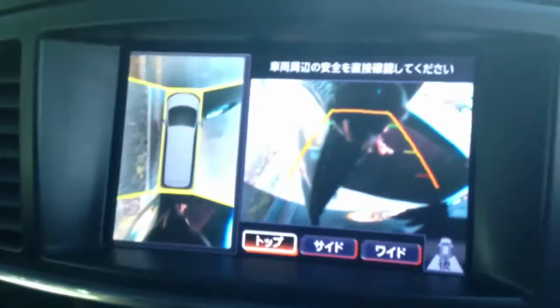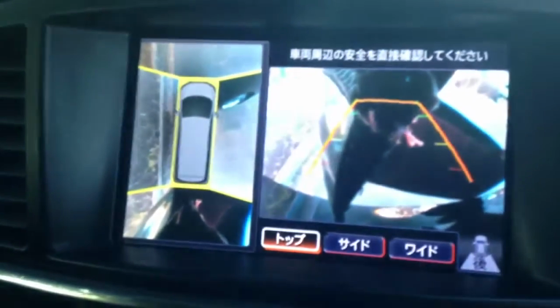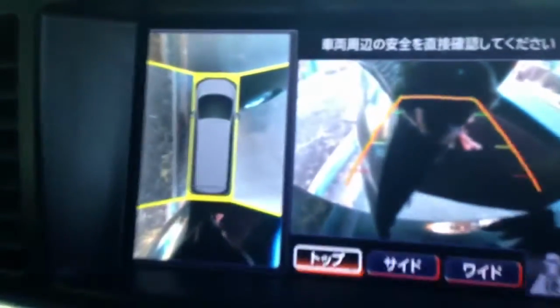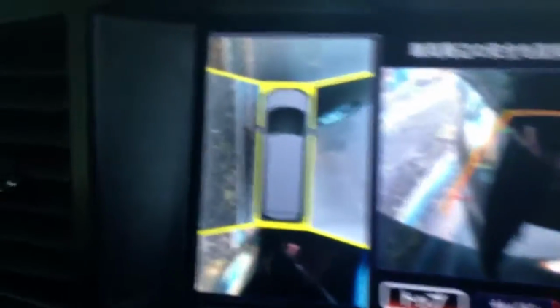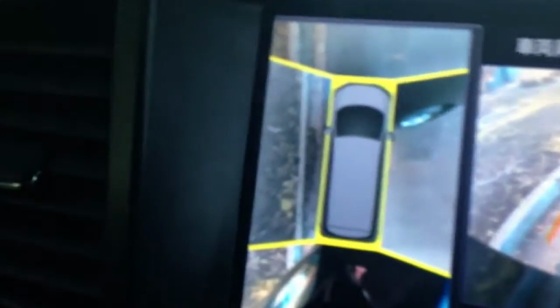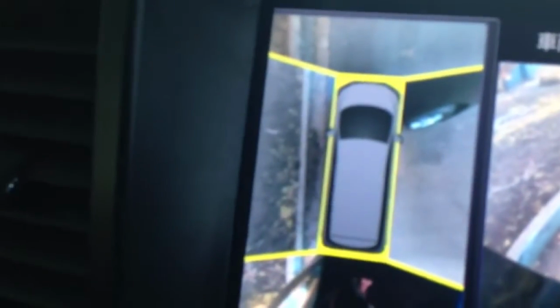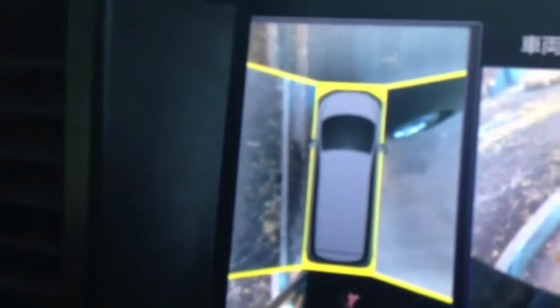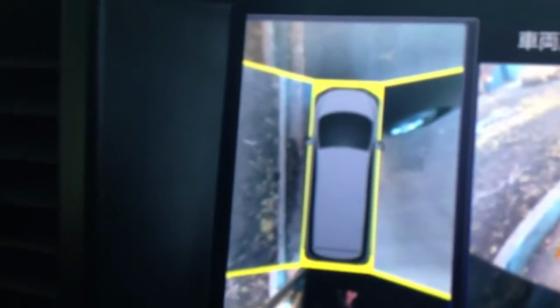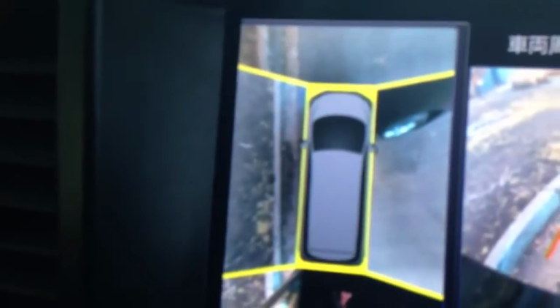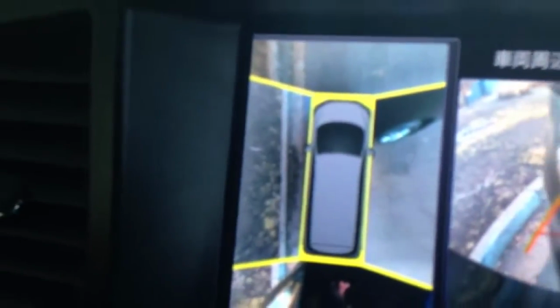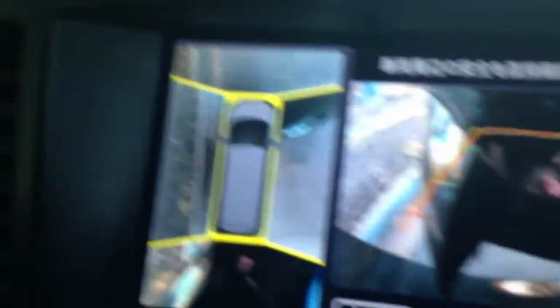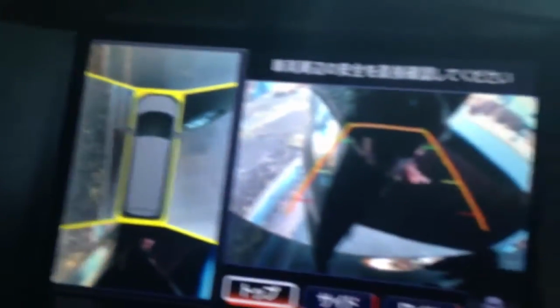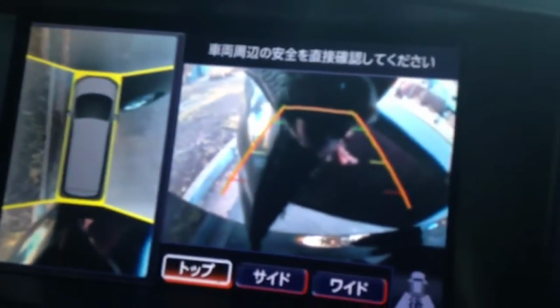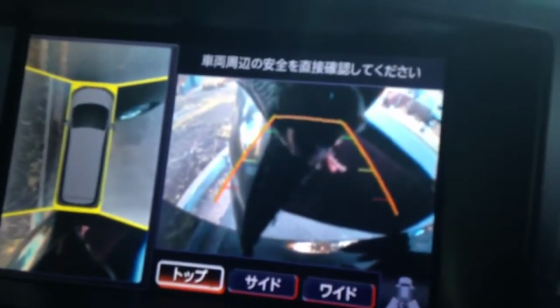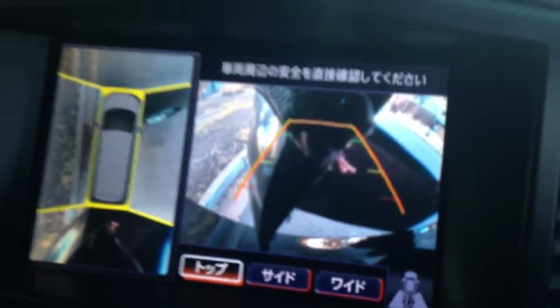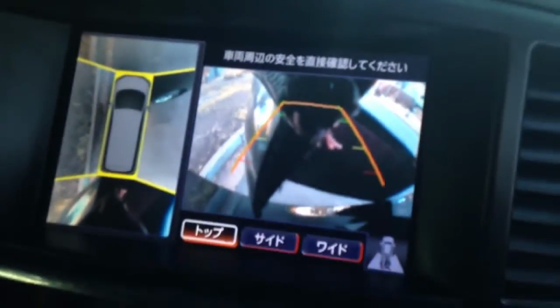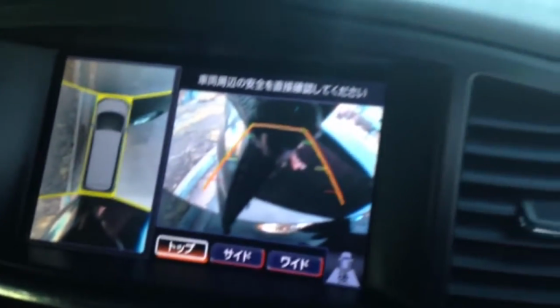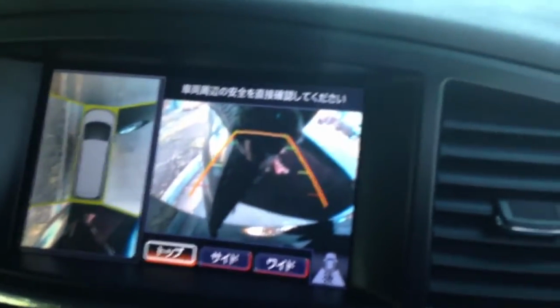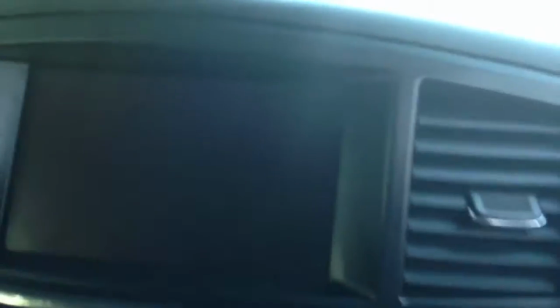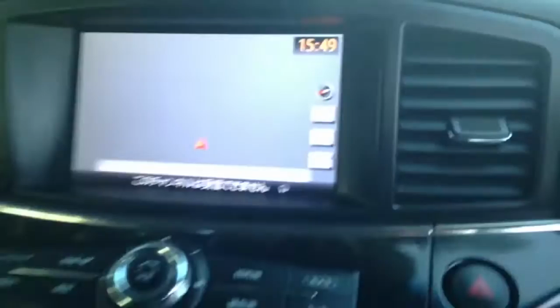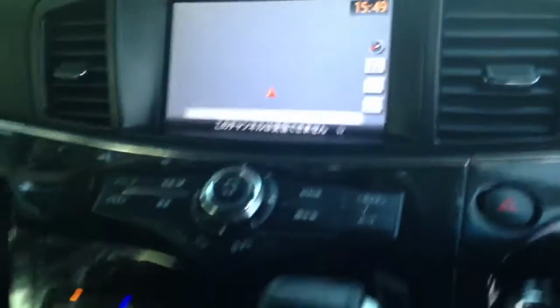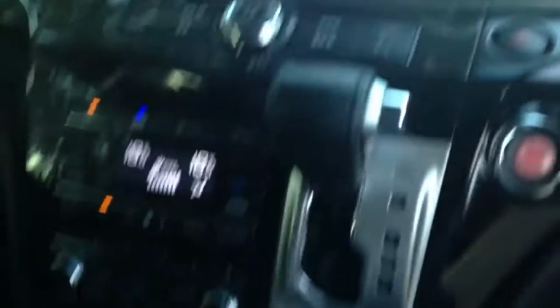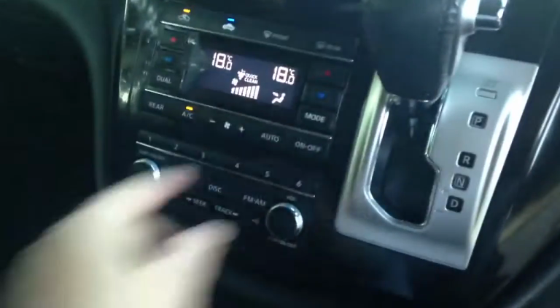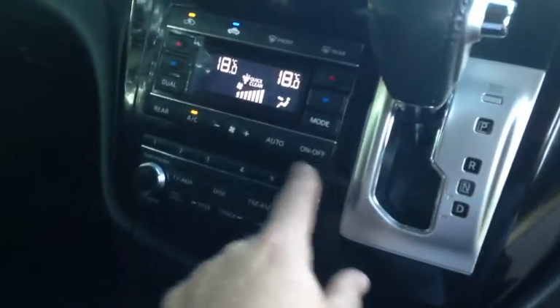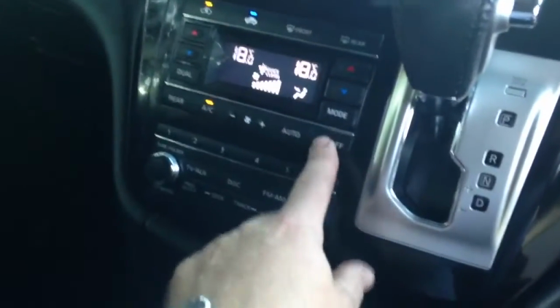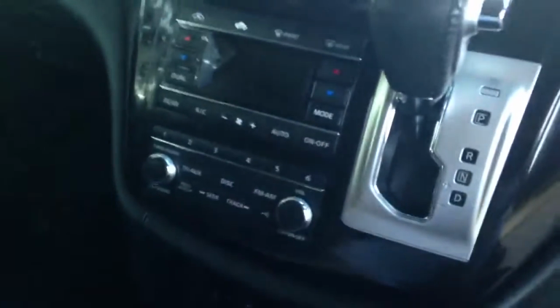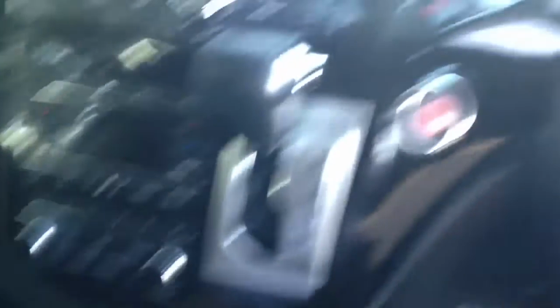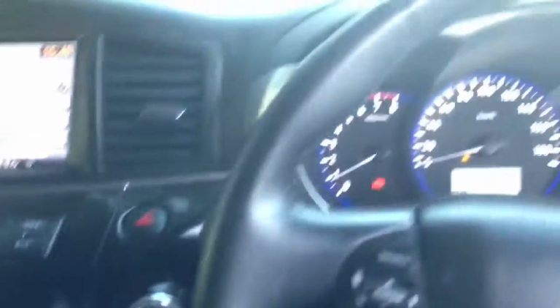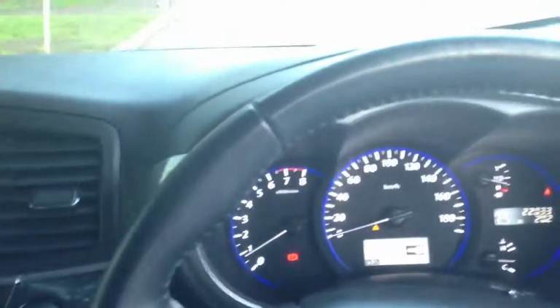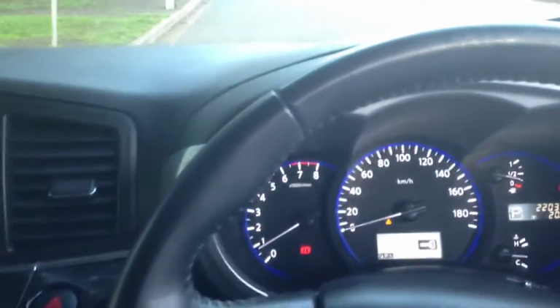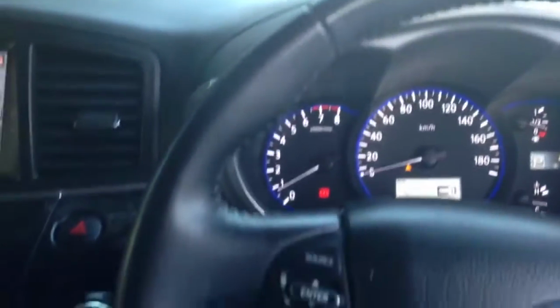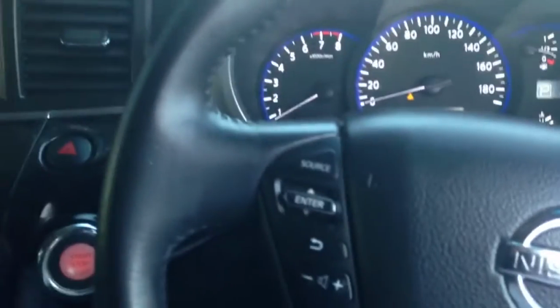Parking is an absolute cinch — there's not an angle you can't see around the car for parking. Front camera, side camera, rear camera on all sides. Dual zone climate control. Everything beautiful — leather steering wheel.